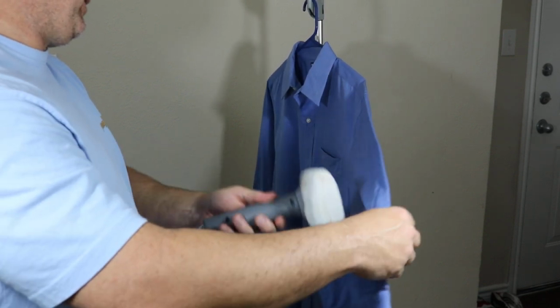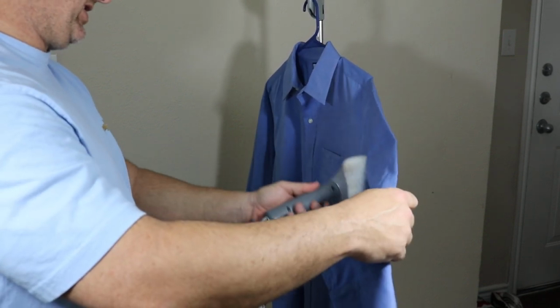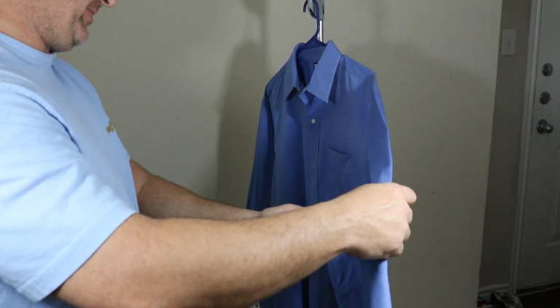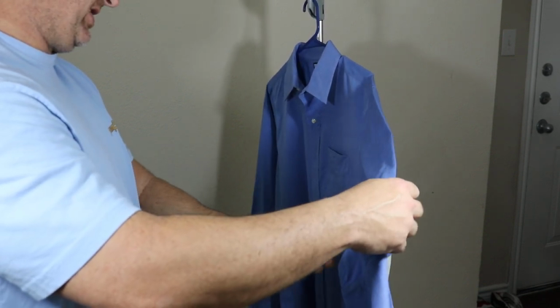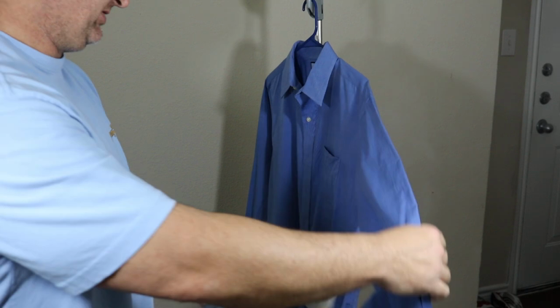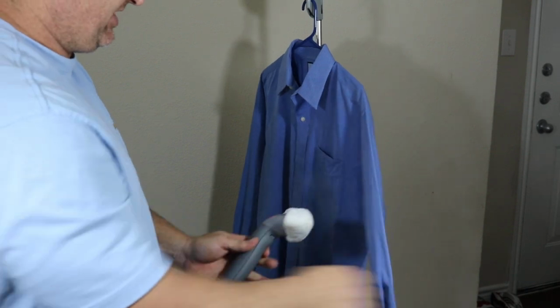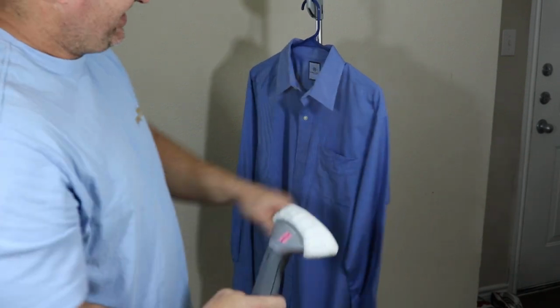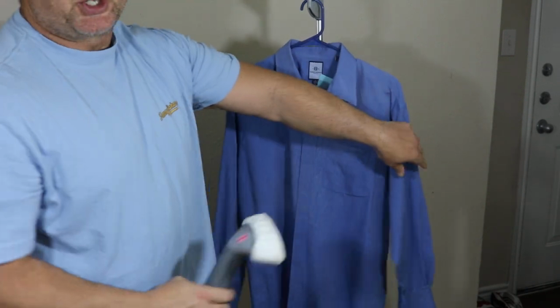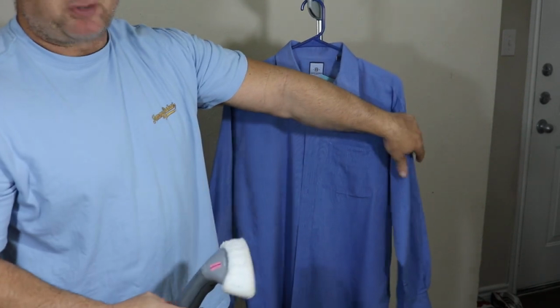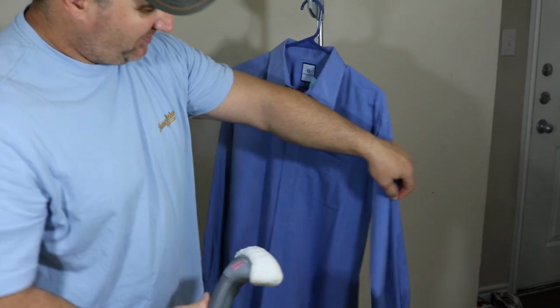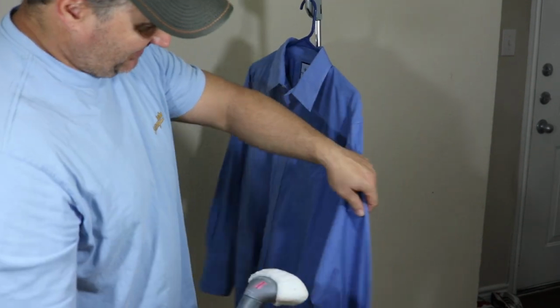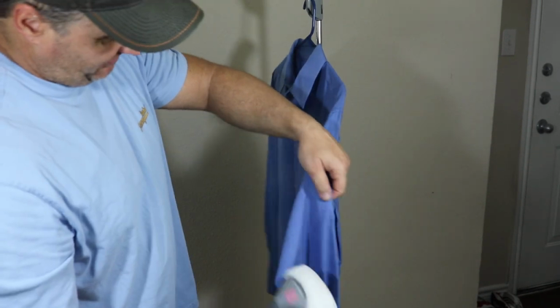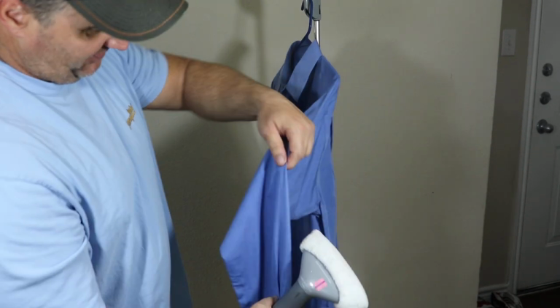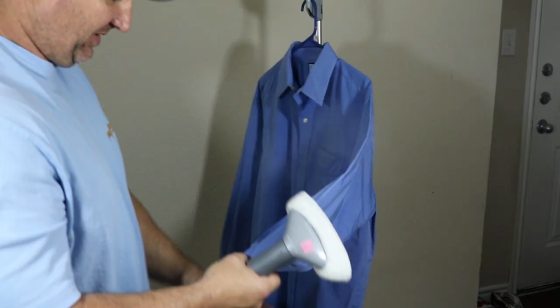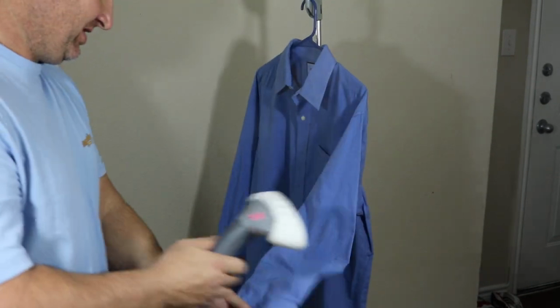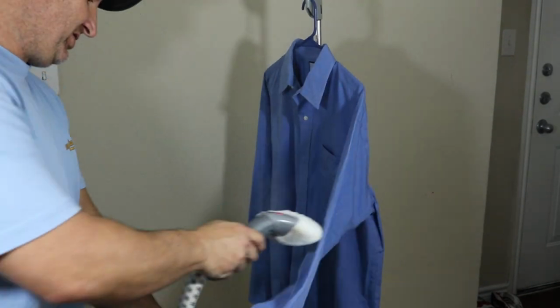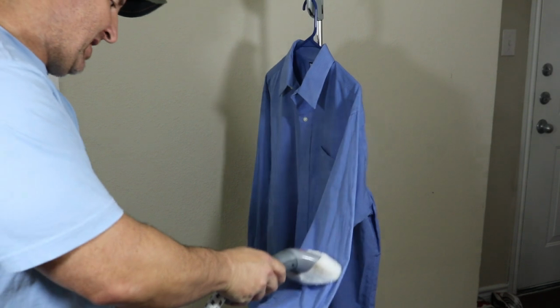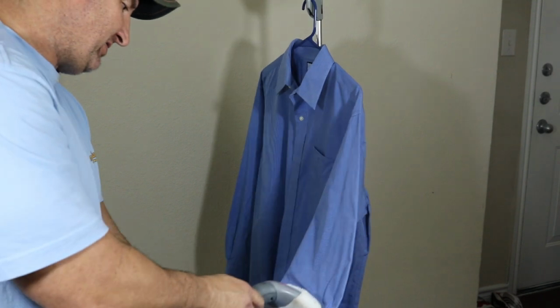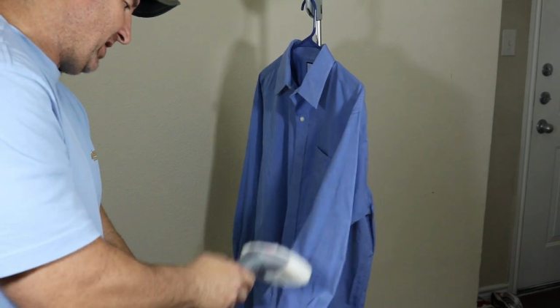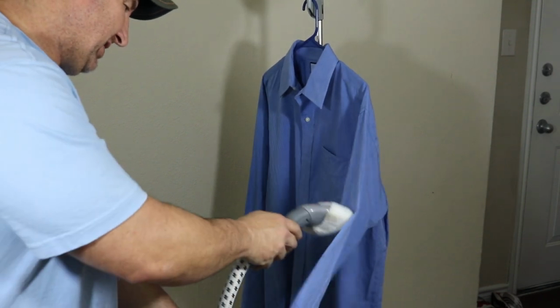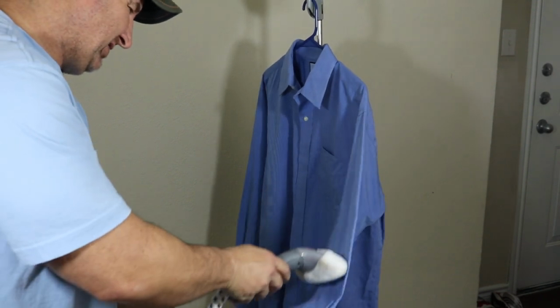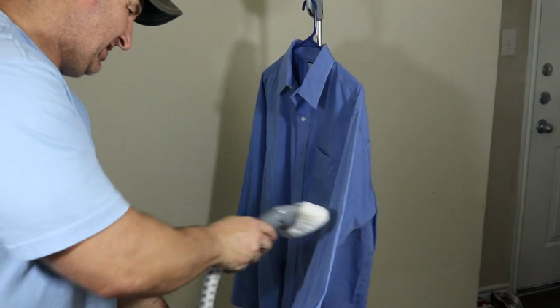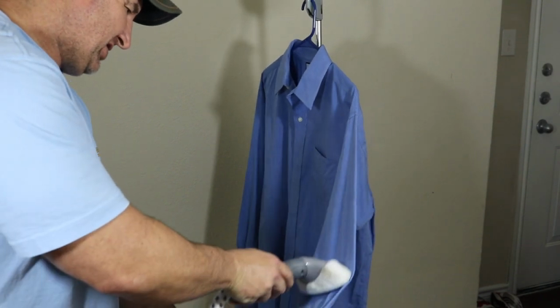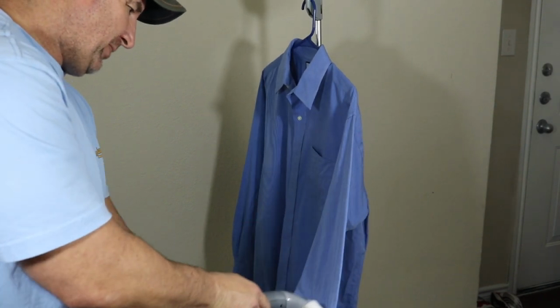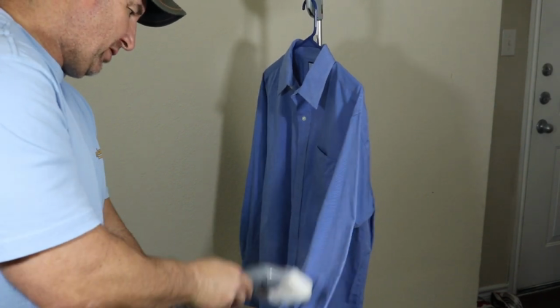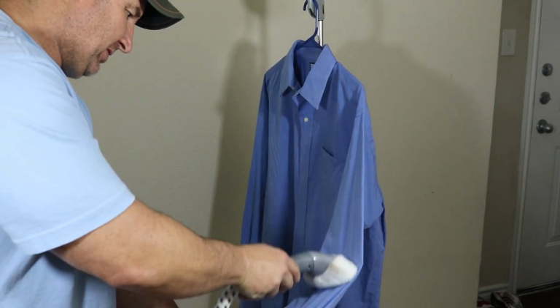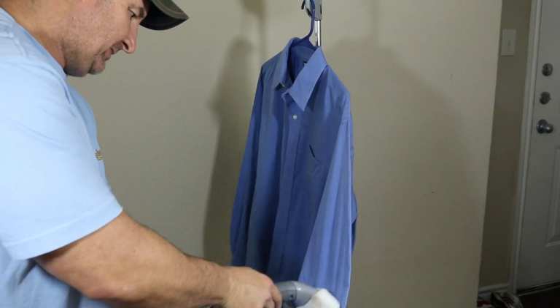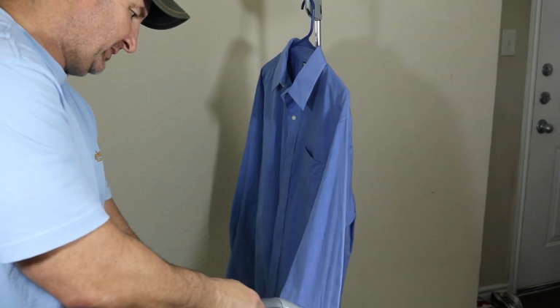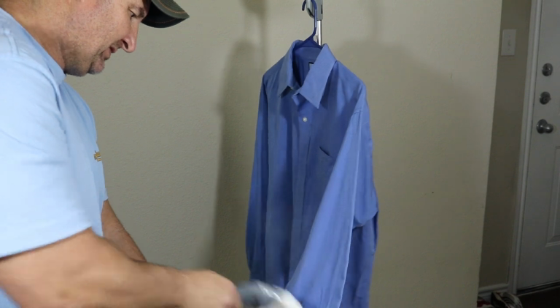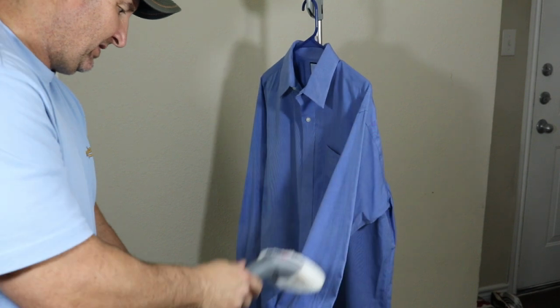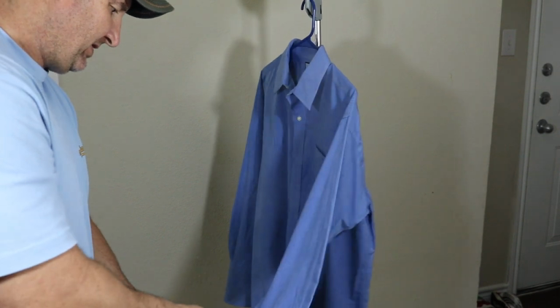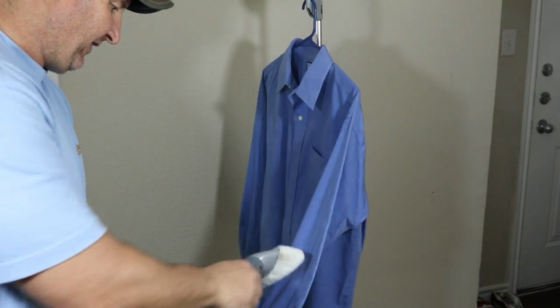You have to wear a tank top or something because you're going to sweat — I promise. The steam coming out is super high heat, so it's going to heat up whatever room you're in.